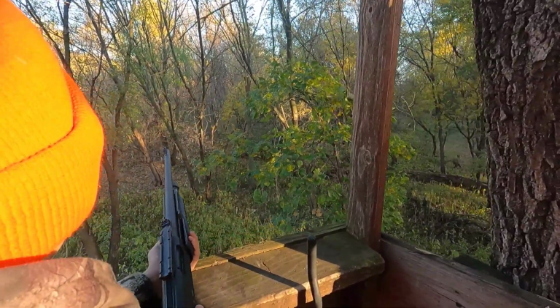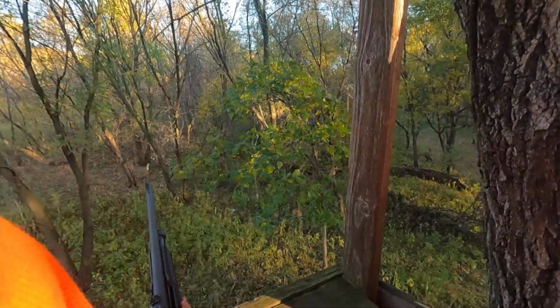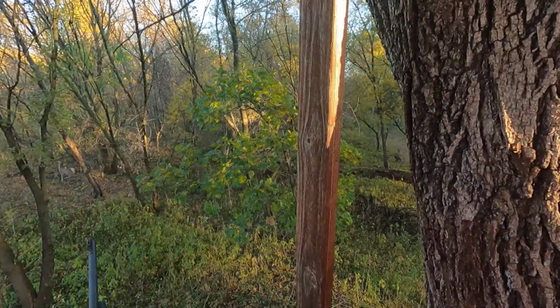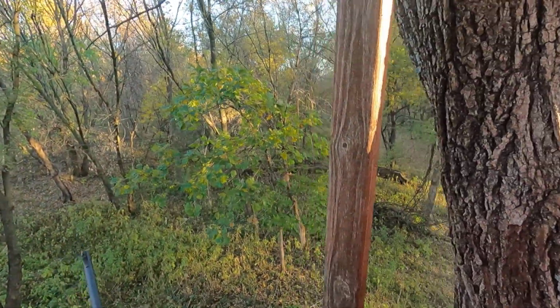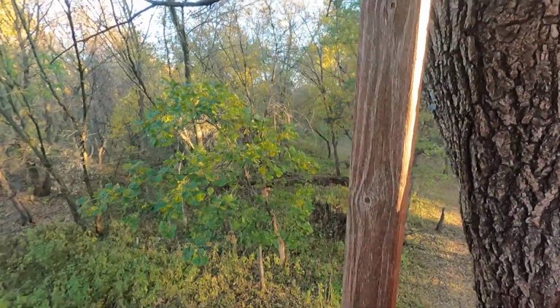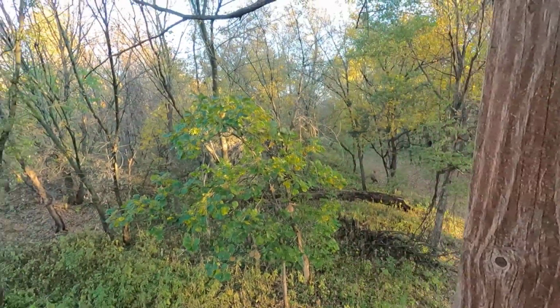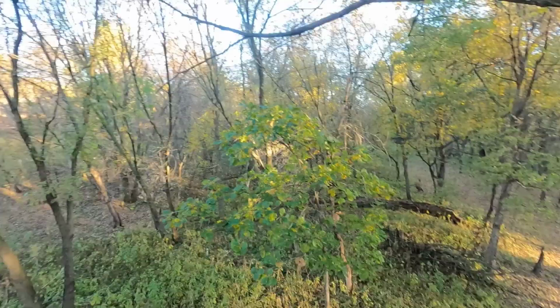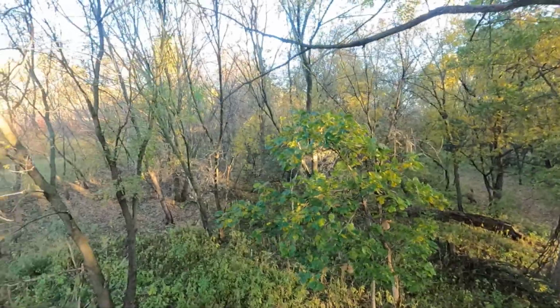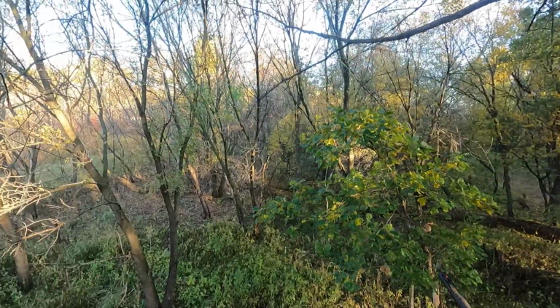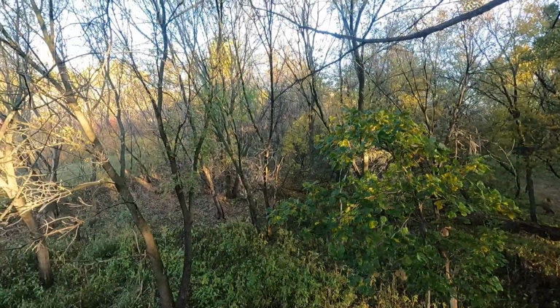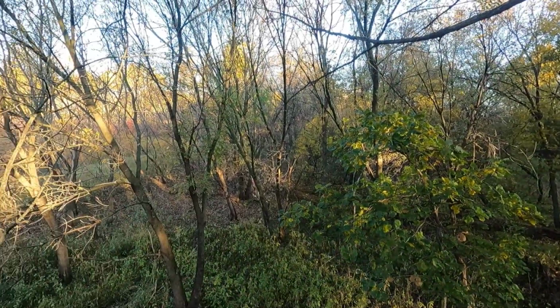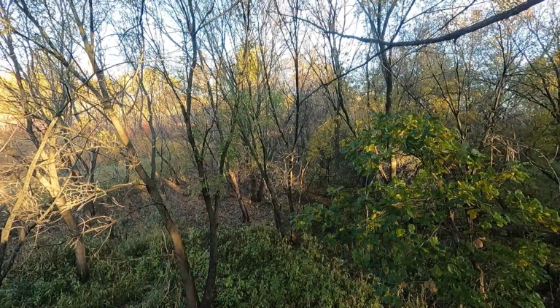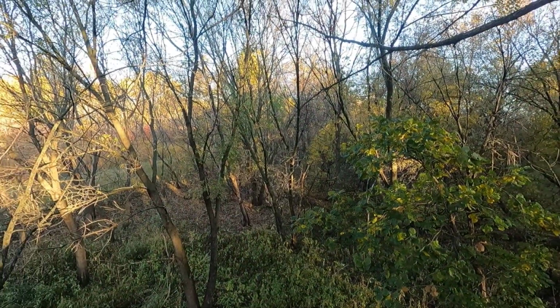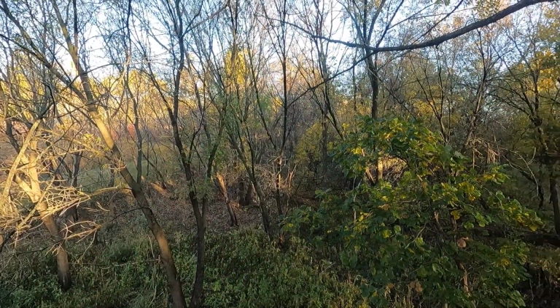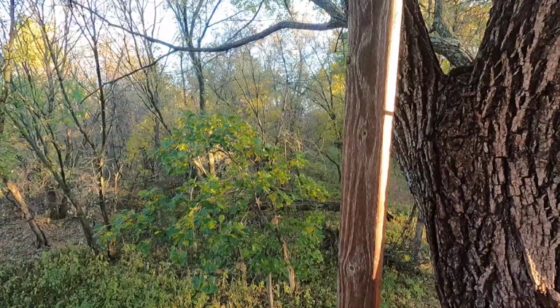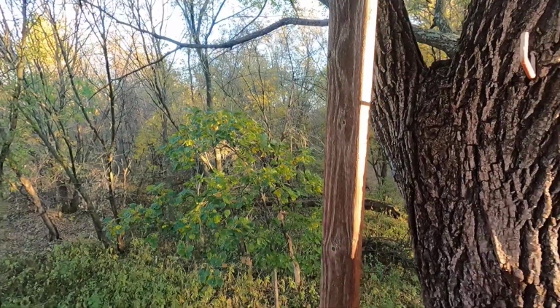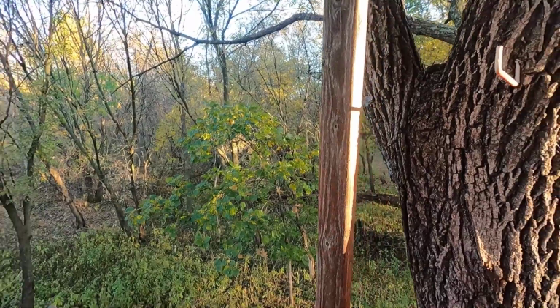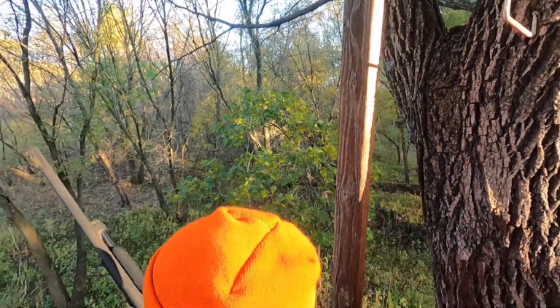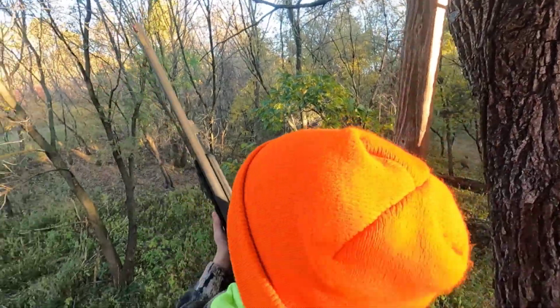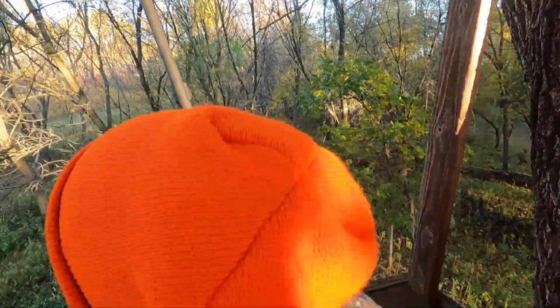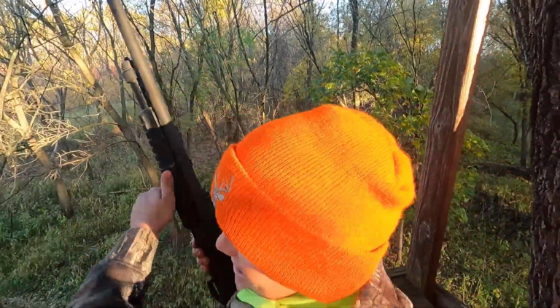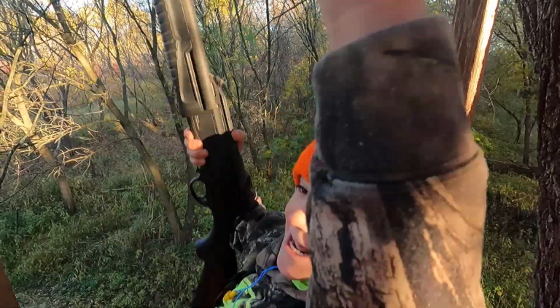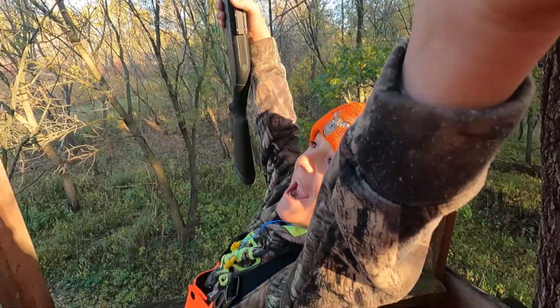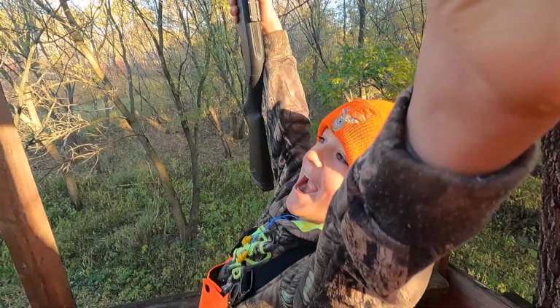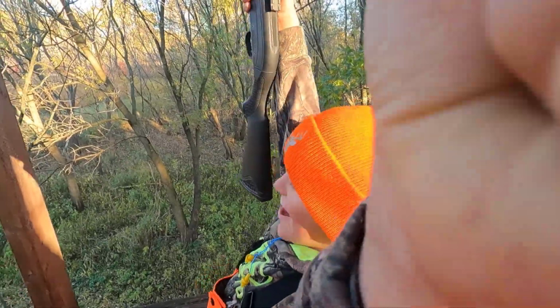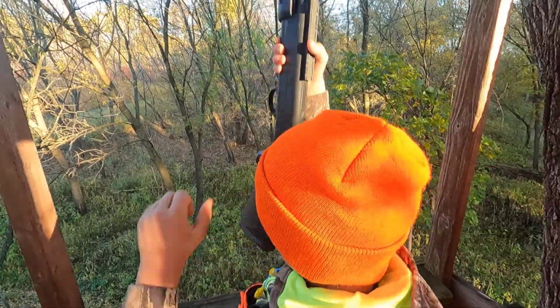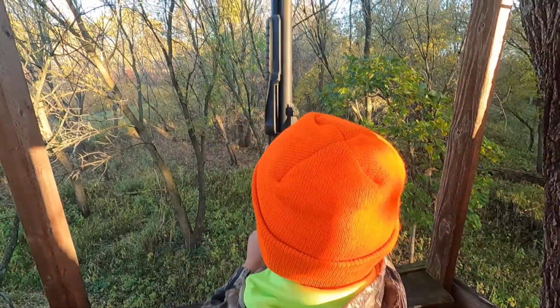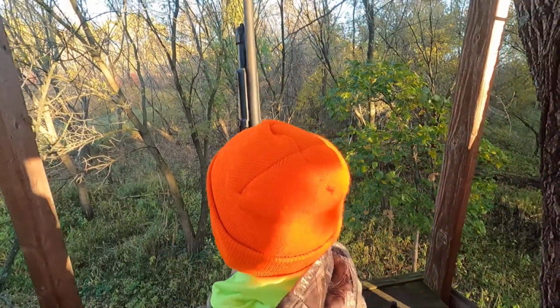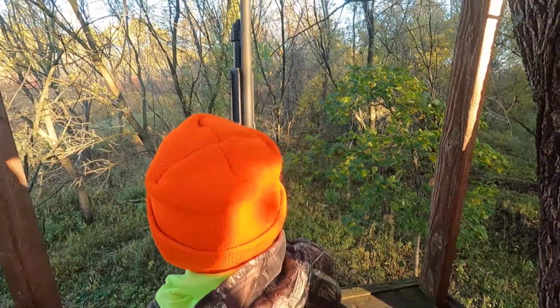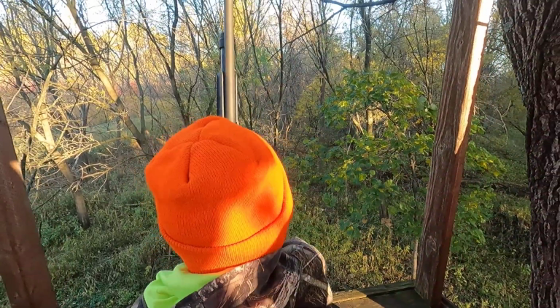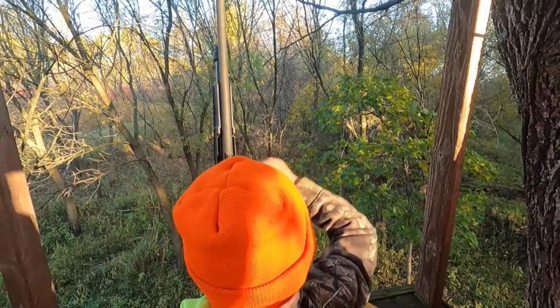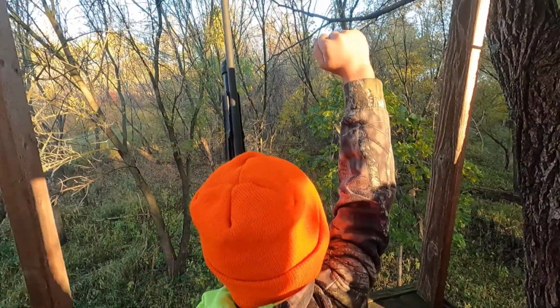Yes! Got him! You're running up that way. You hit her hard. You got one, buddy! Yes! I got a dam! Yes! Woo-hoo!